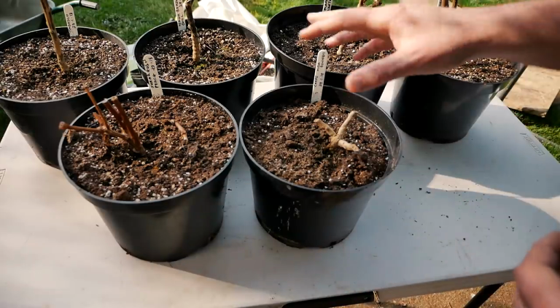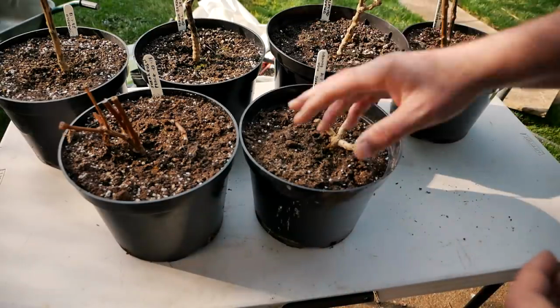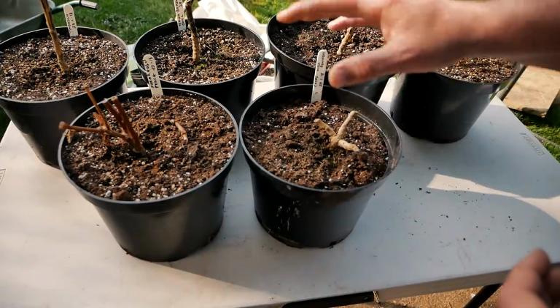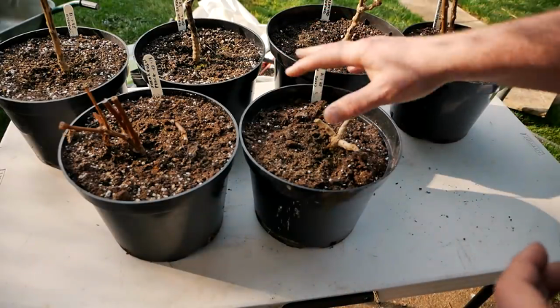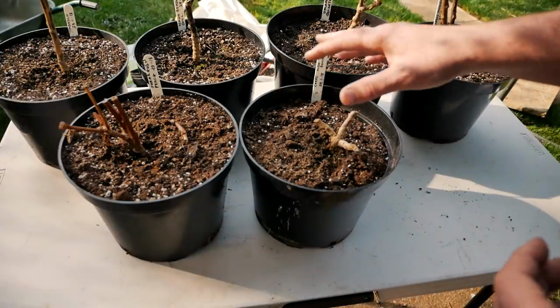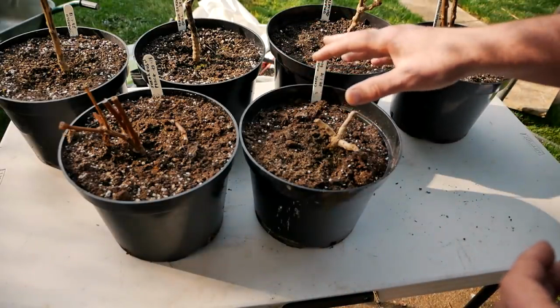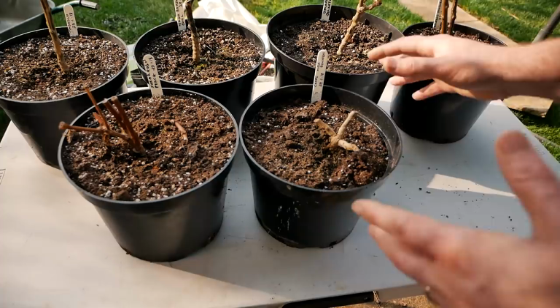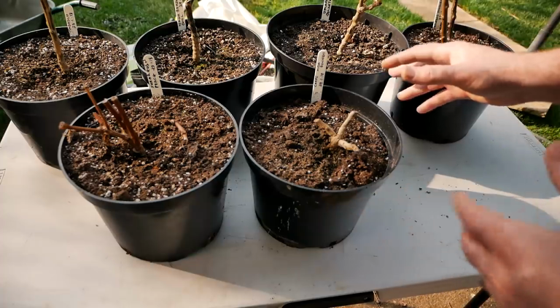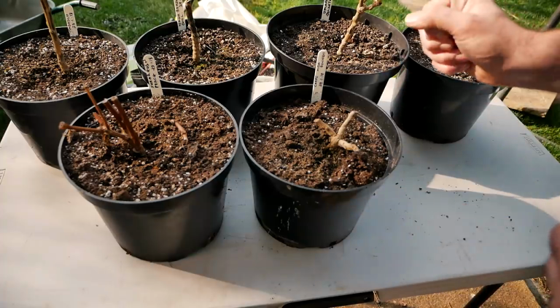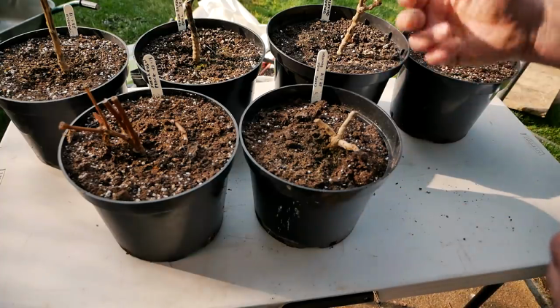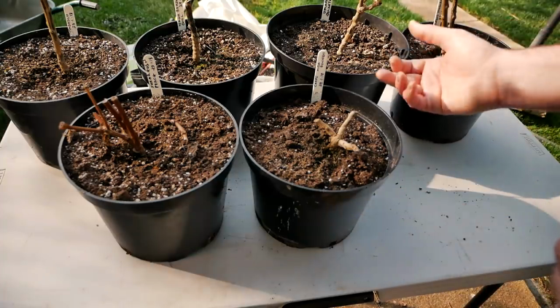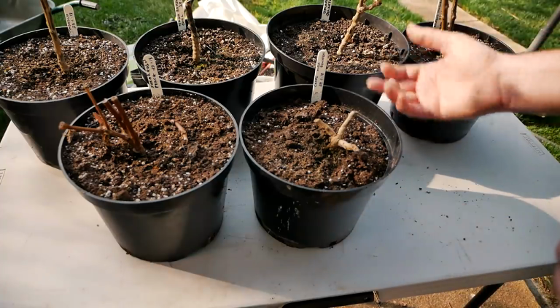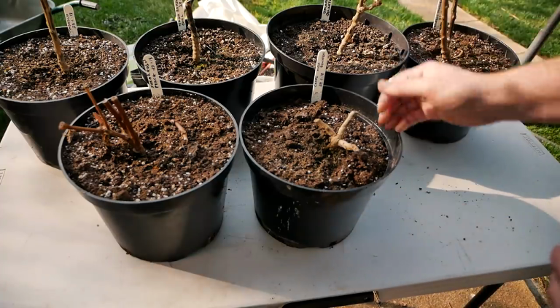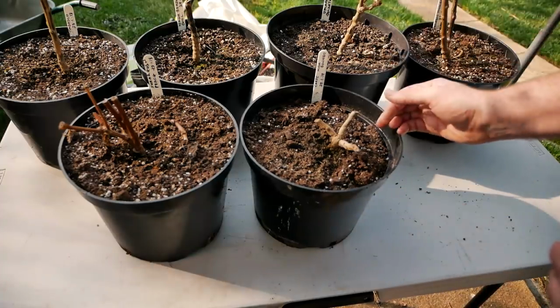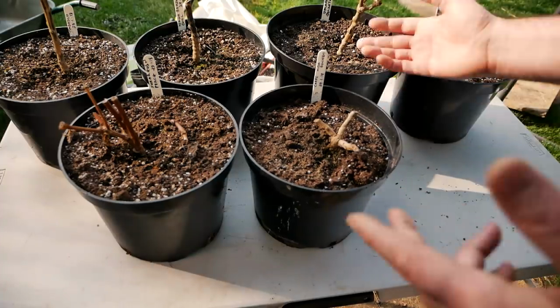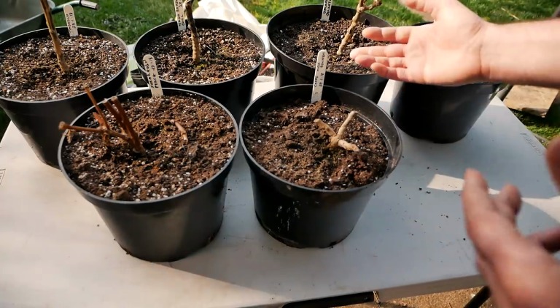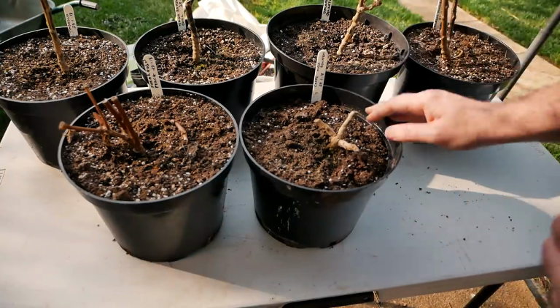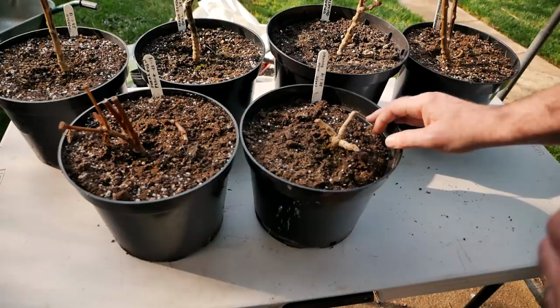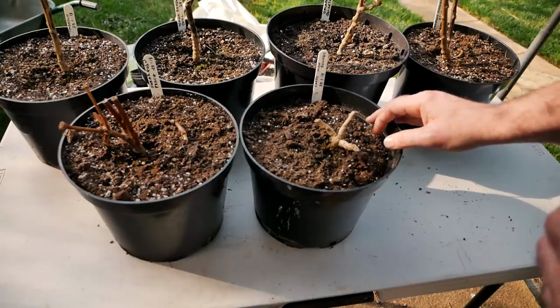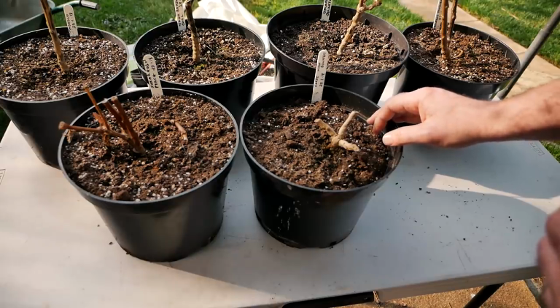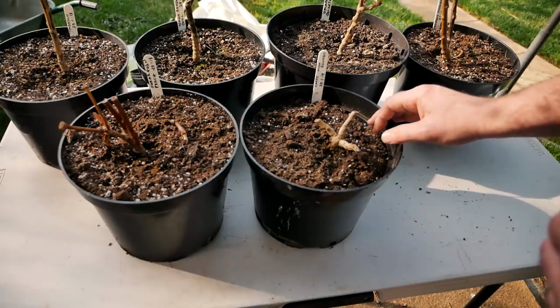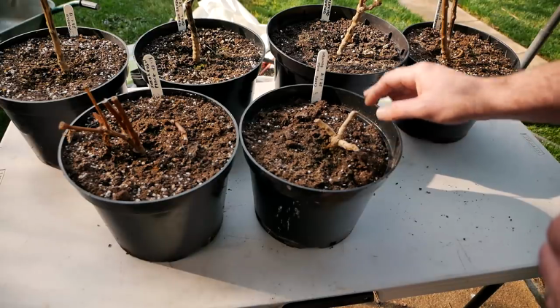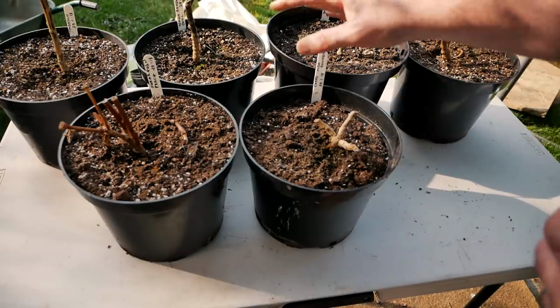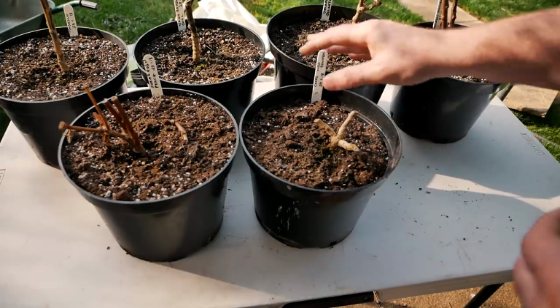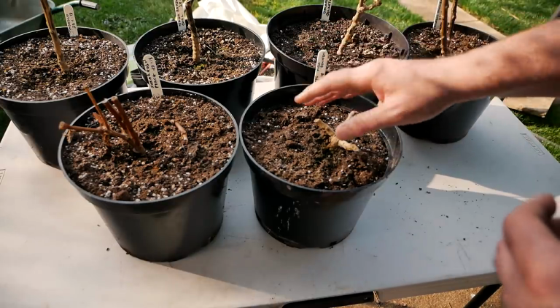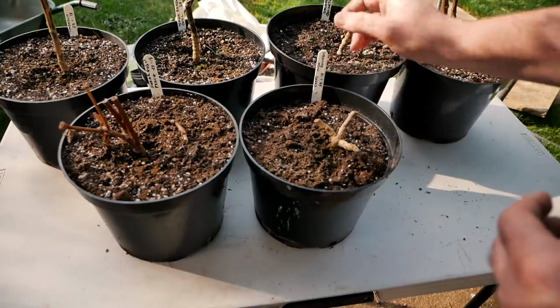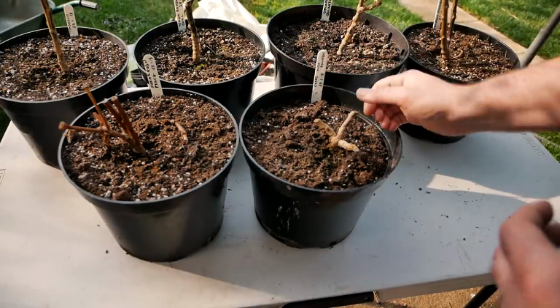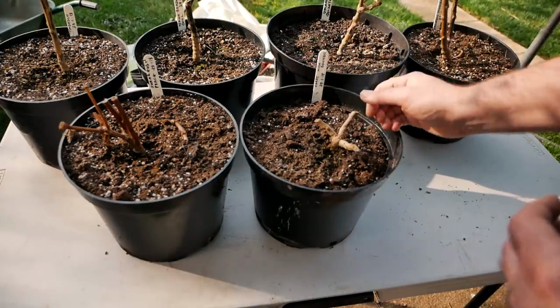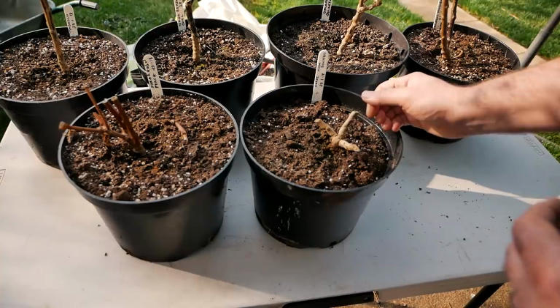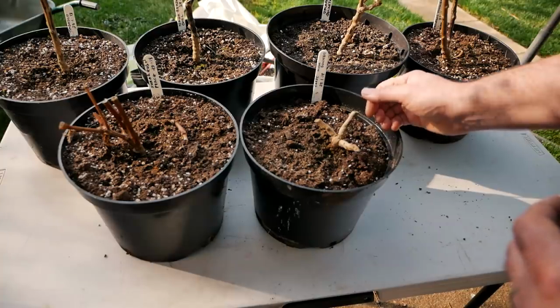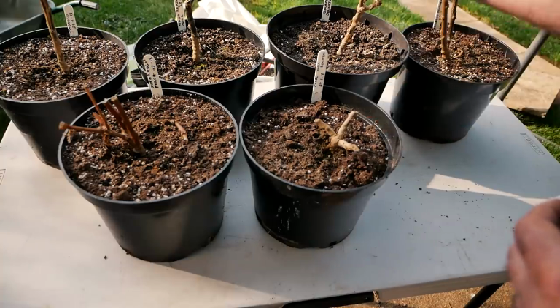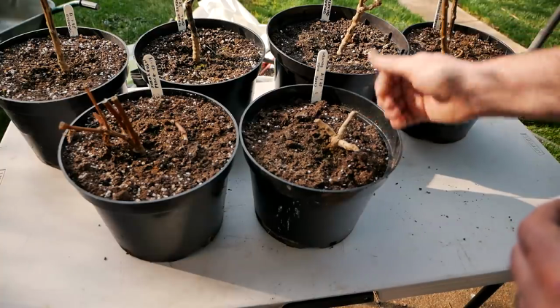Luckily, we have one plant that I have overwintered successfully — that's the one I kept indoors. The roots never froze, so that one's actually doing all right. A little bit later in the video, I'll show you how we're going to plant that out into the polytunnel.